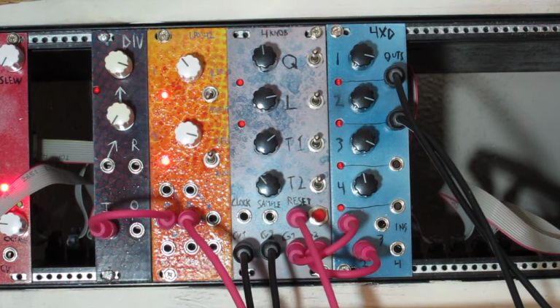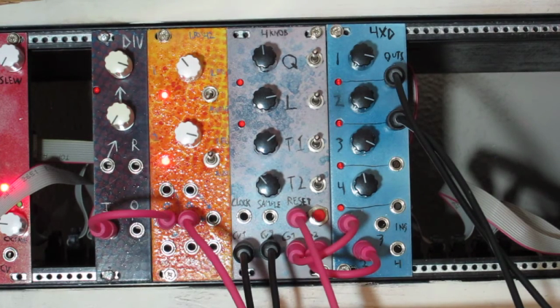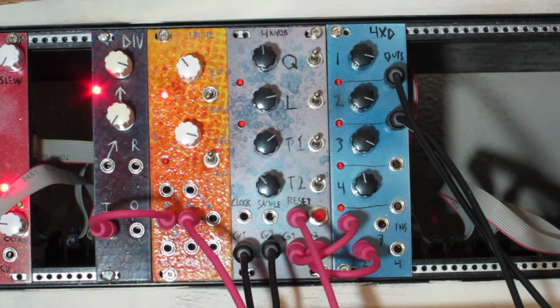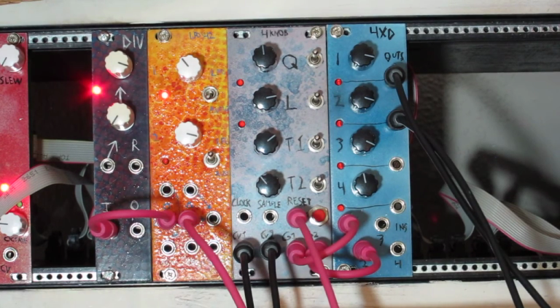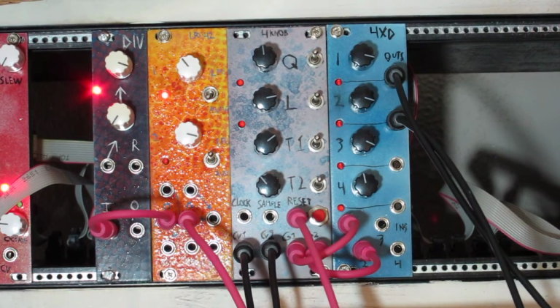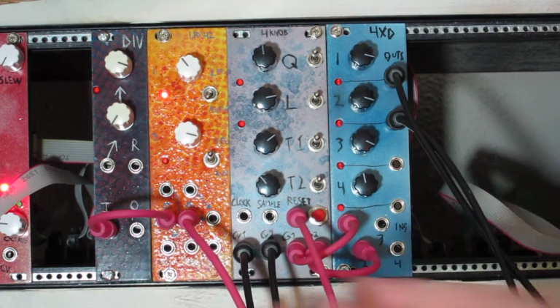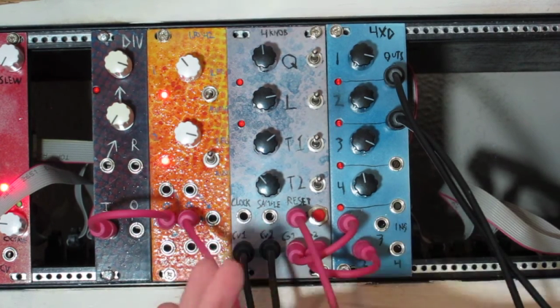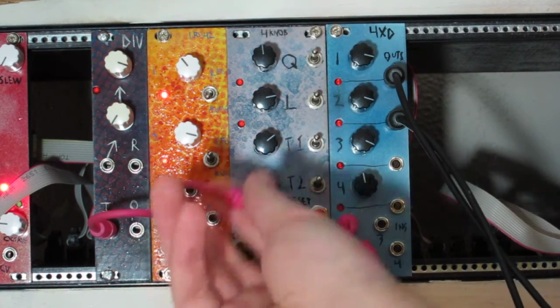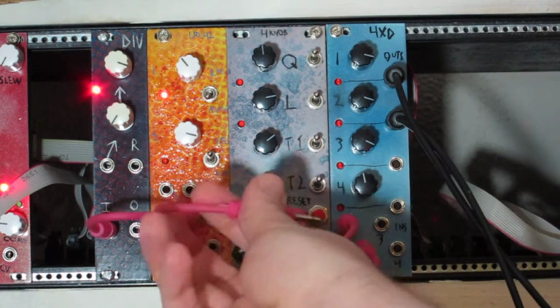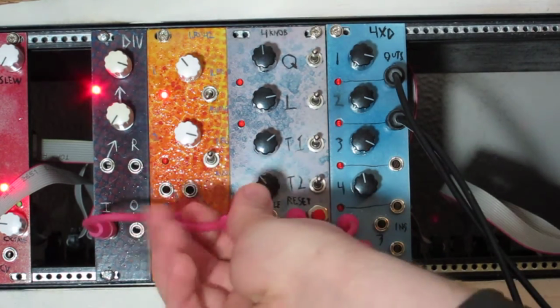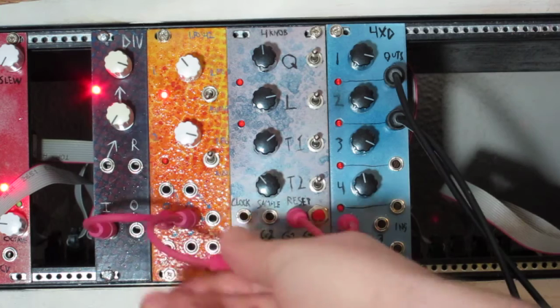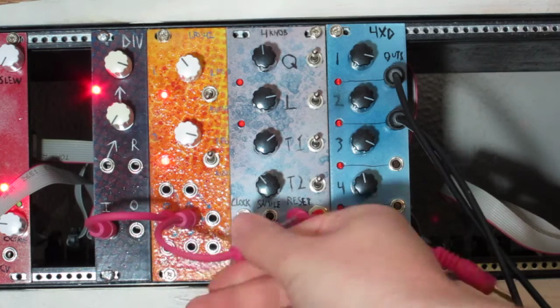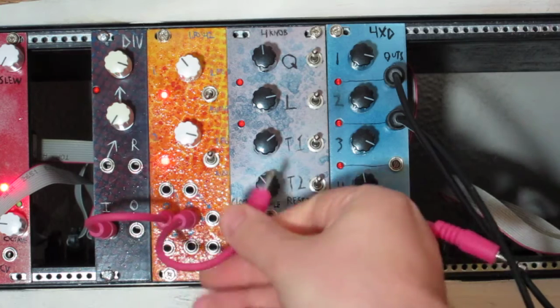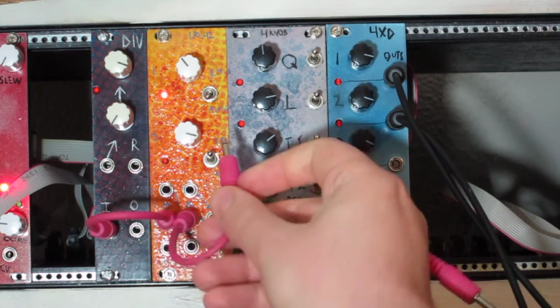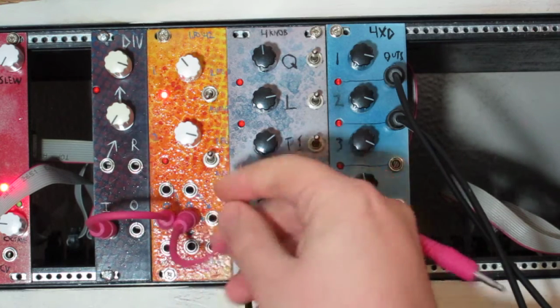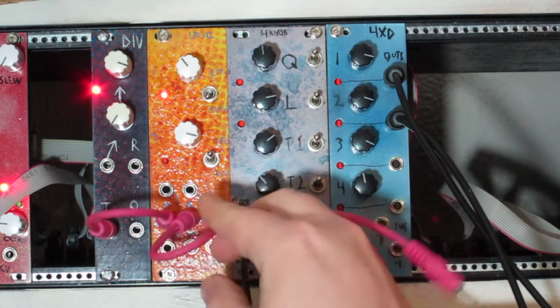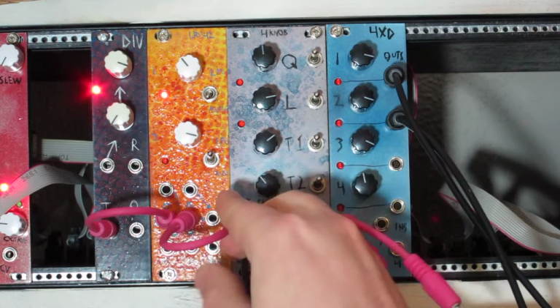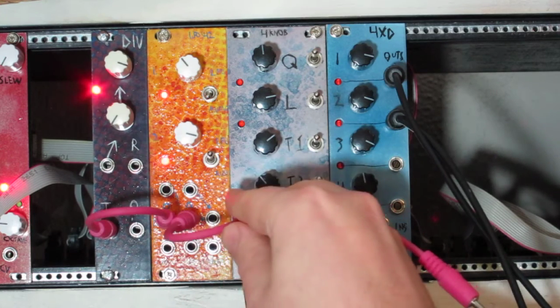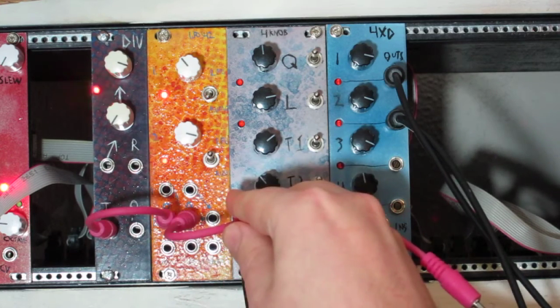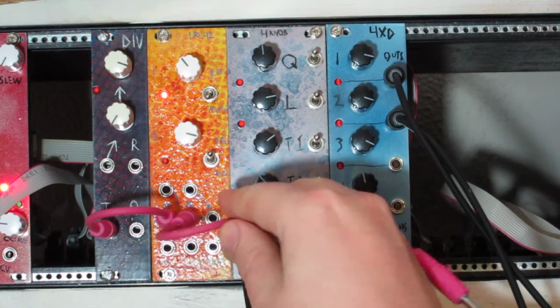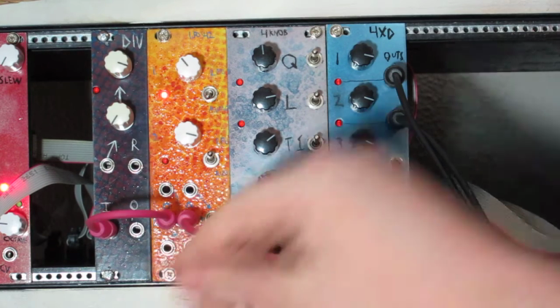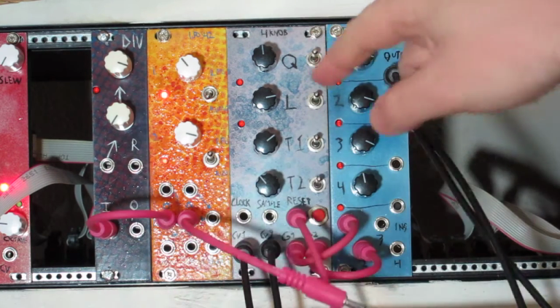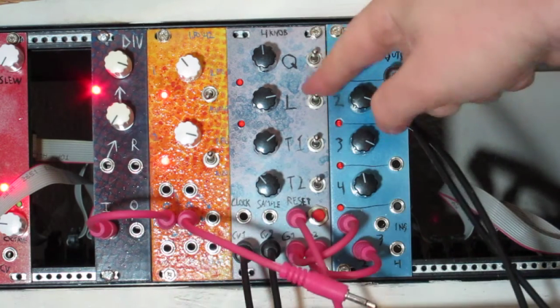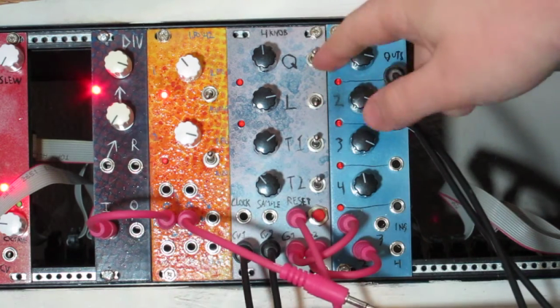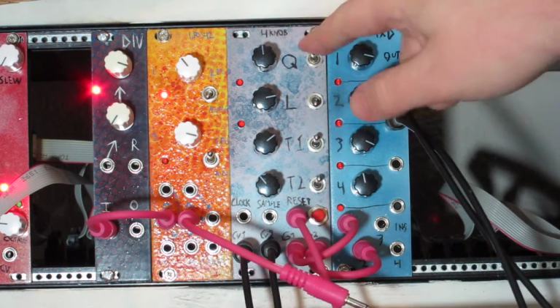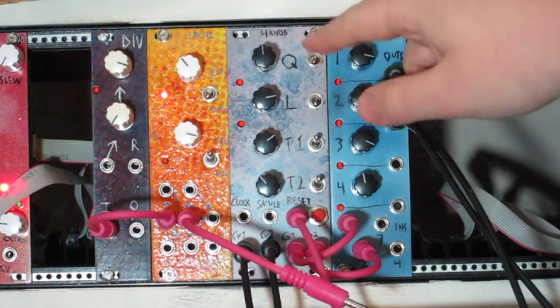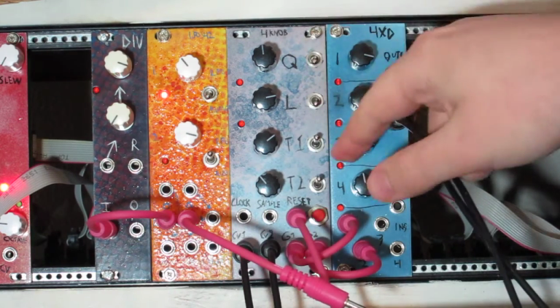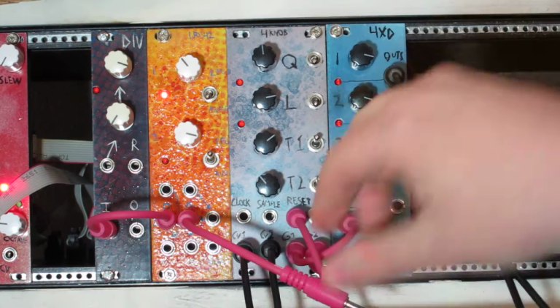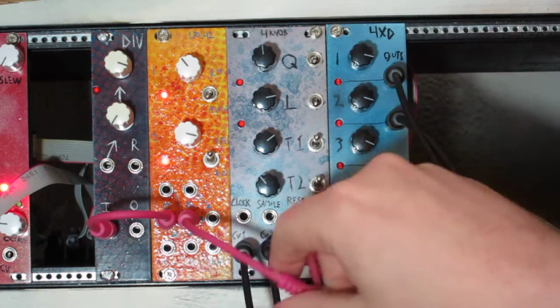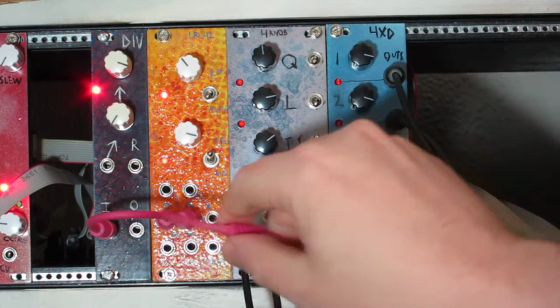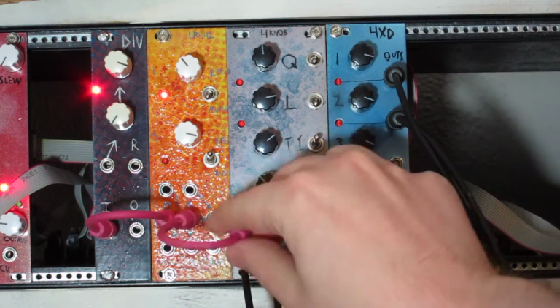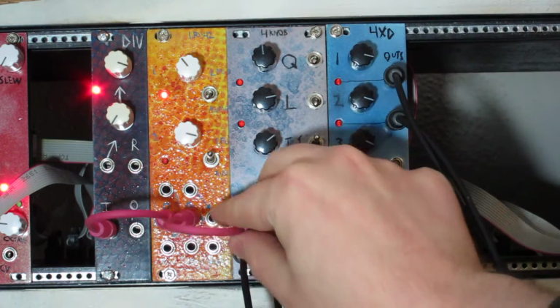Now I'm going to plug my clock in and move the knobs around a little bit.